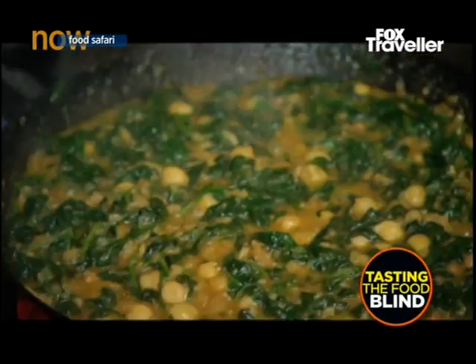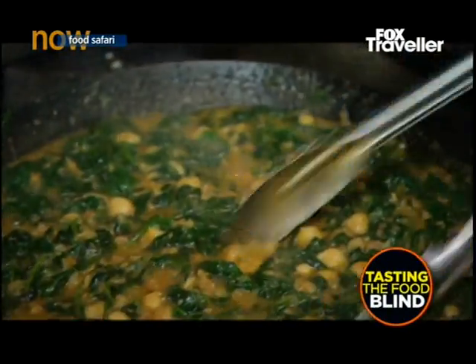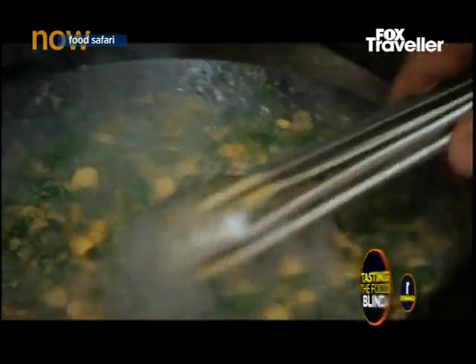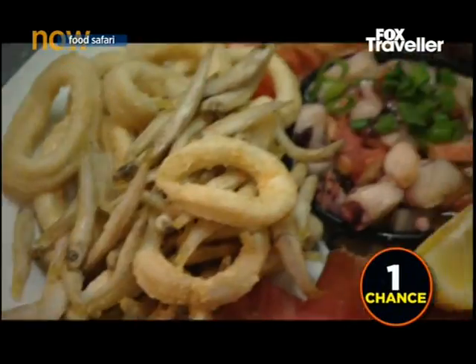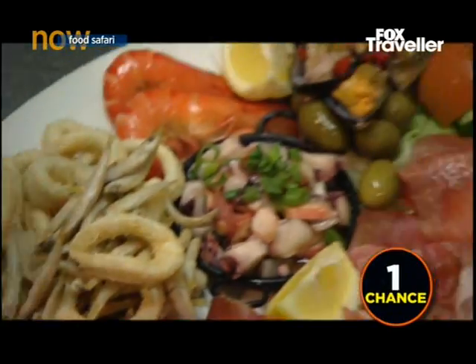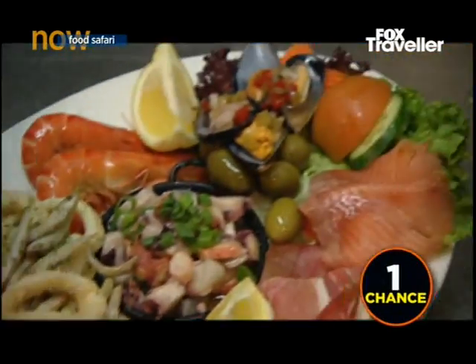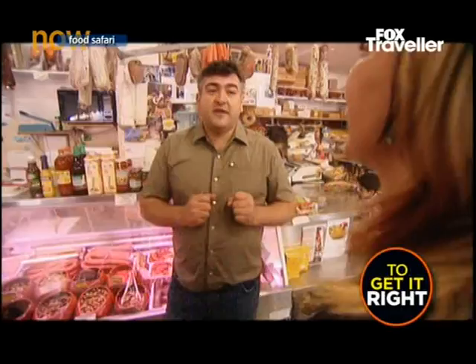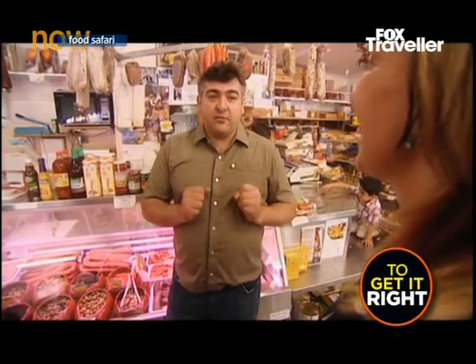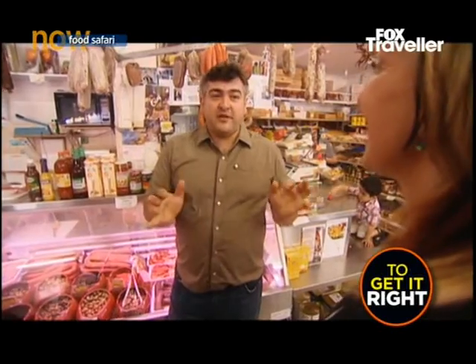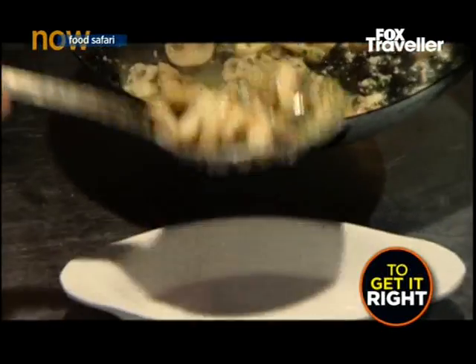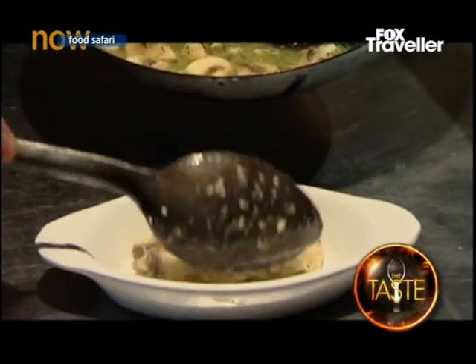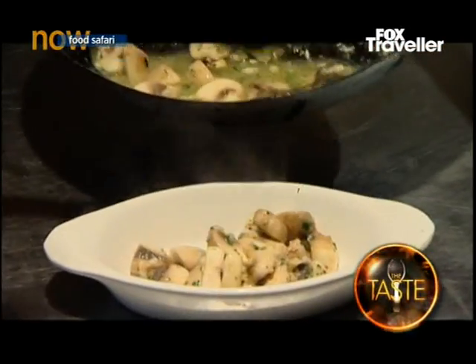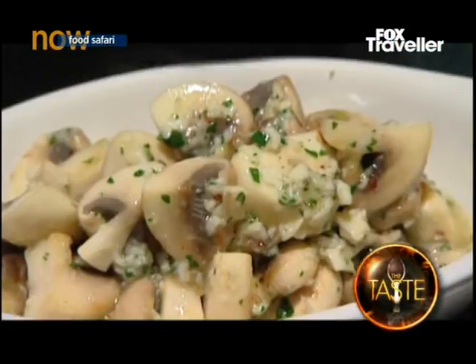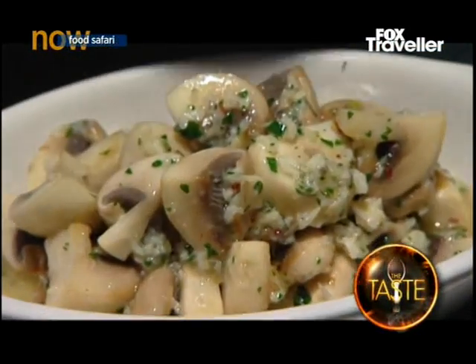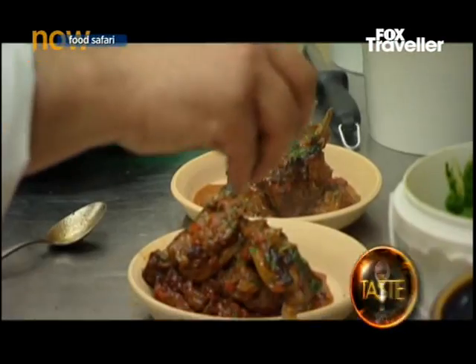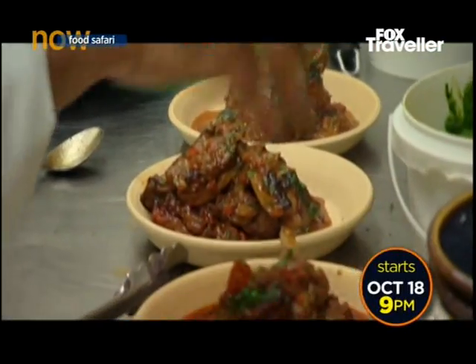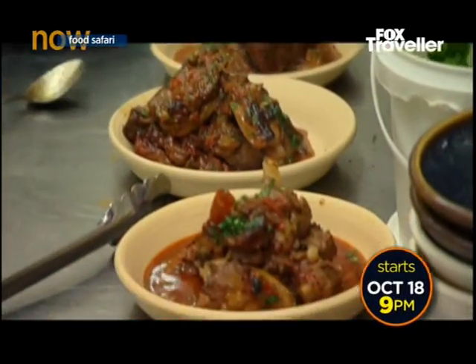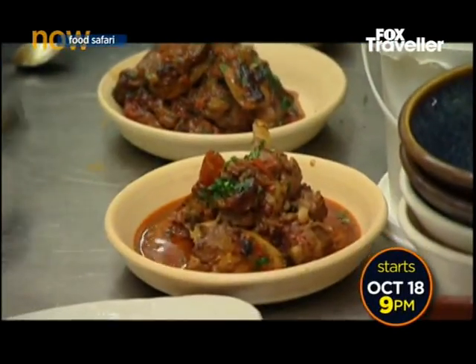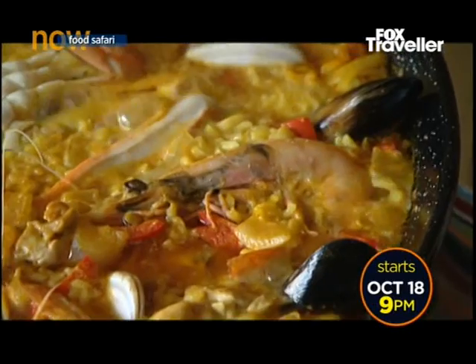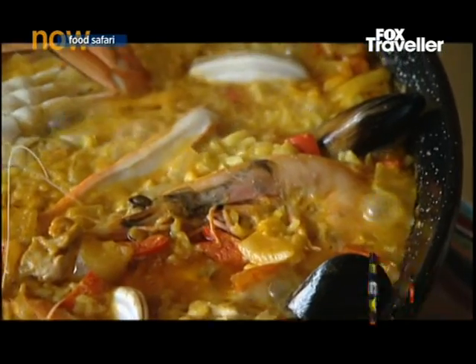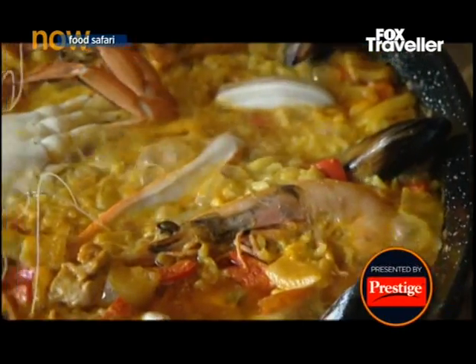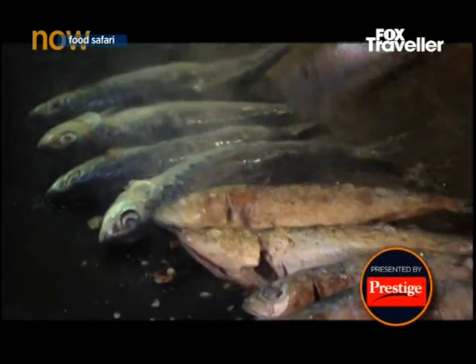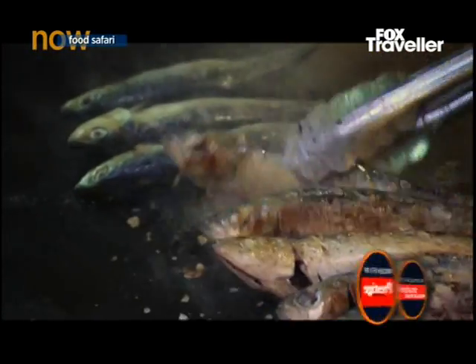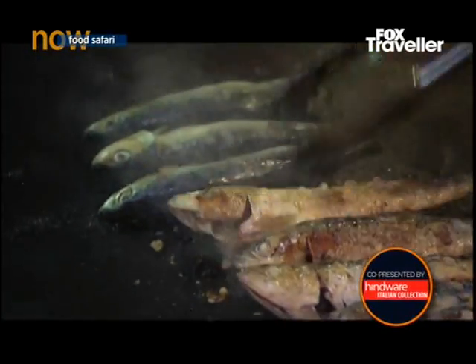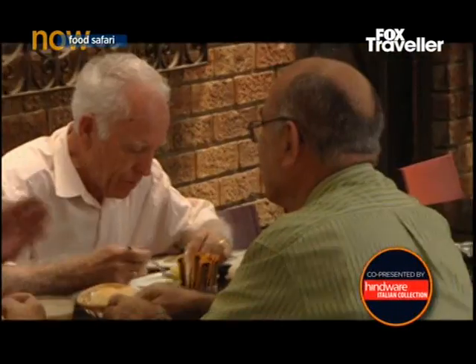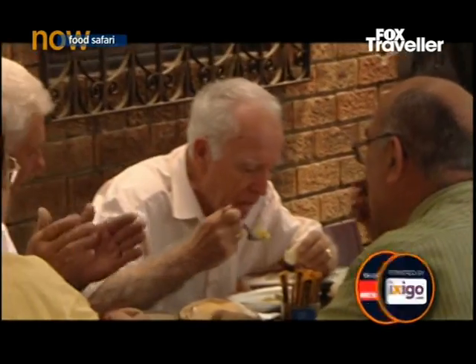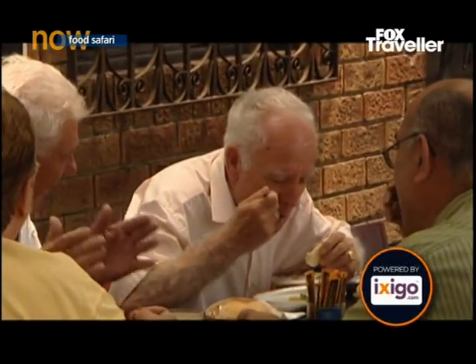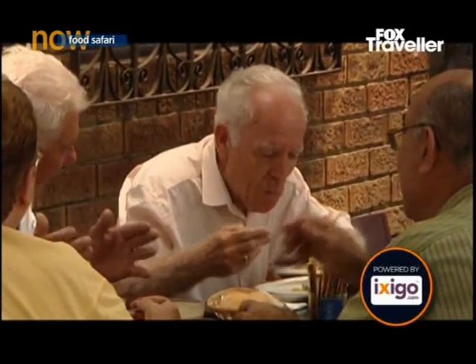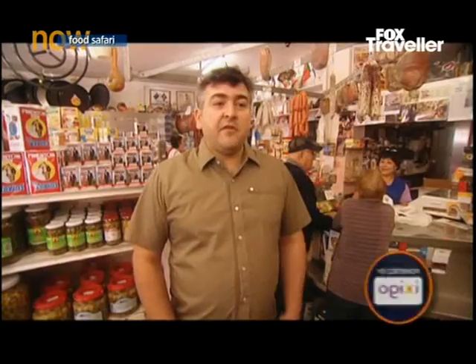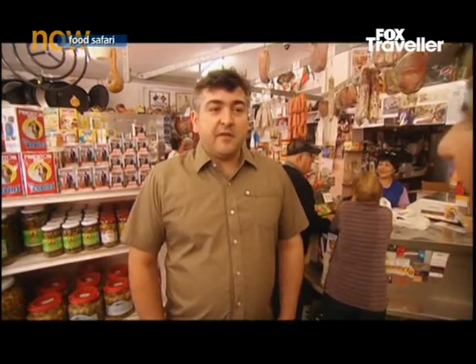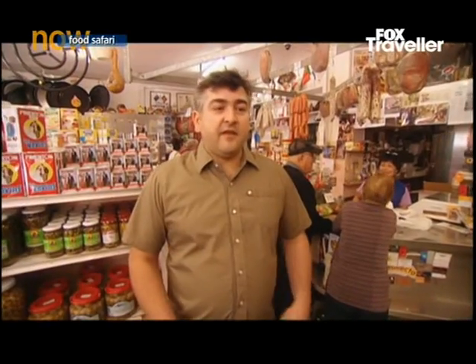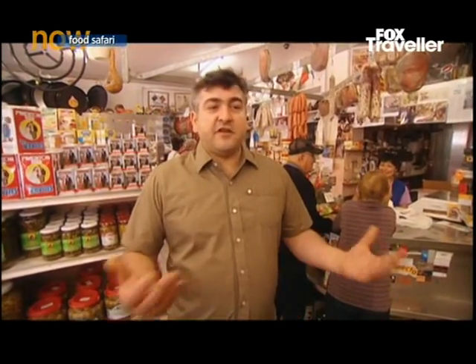There's no subtlety in Spanish cuisine — it's all in your face and it's all really strong. Garlic, Spanish paprika, saffron — maximum flavours, maximum enjoyment. It's about having a great time with your family and it's about sharing.